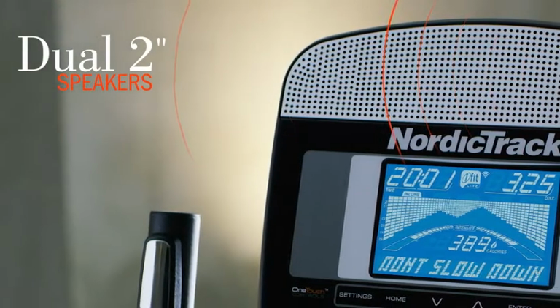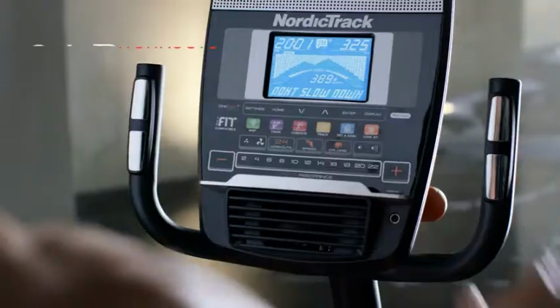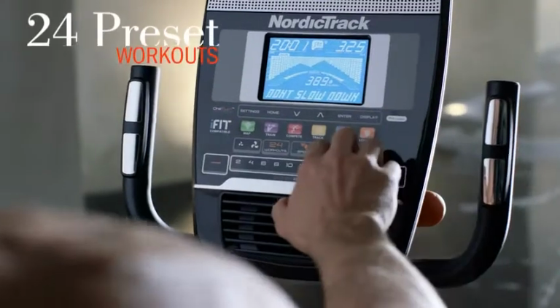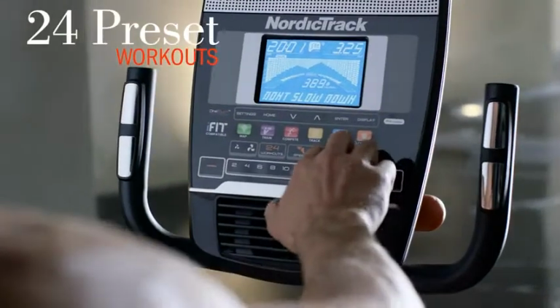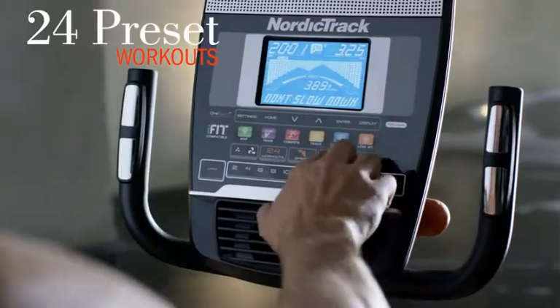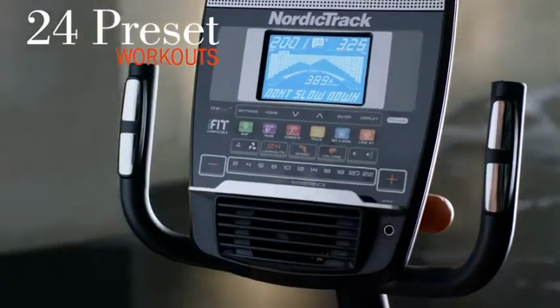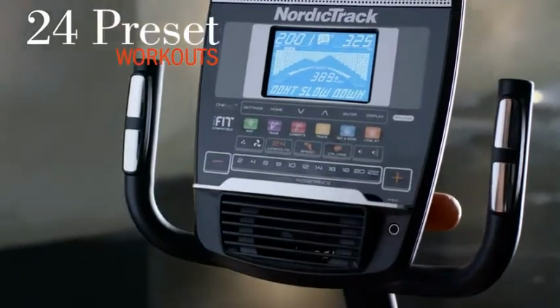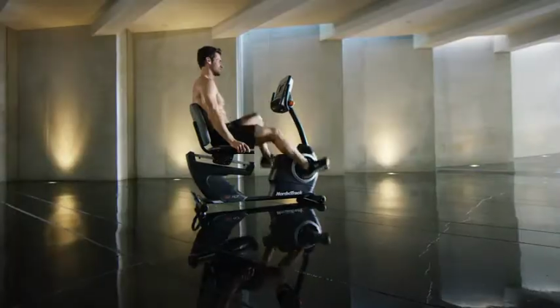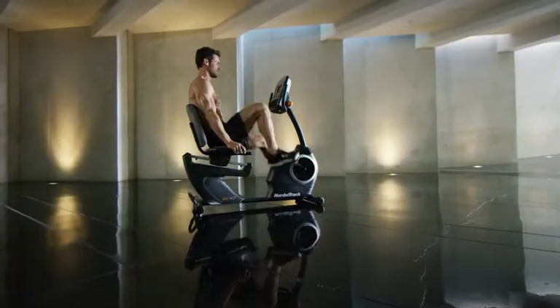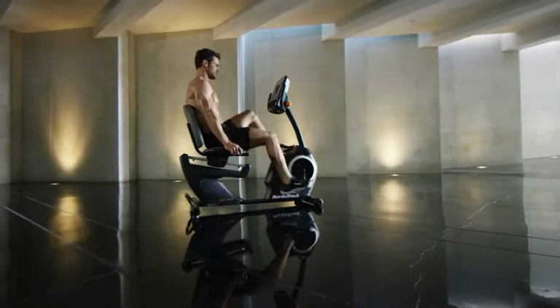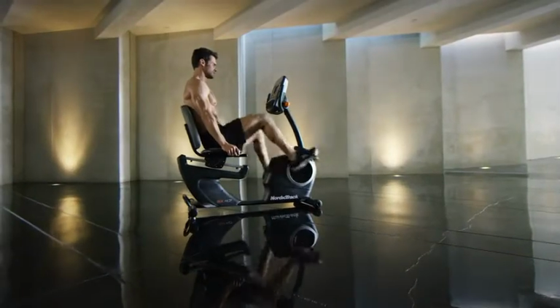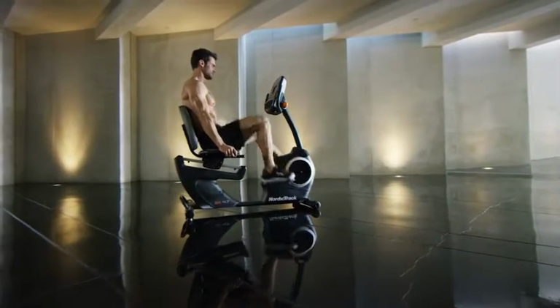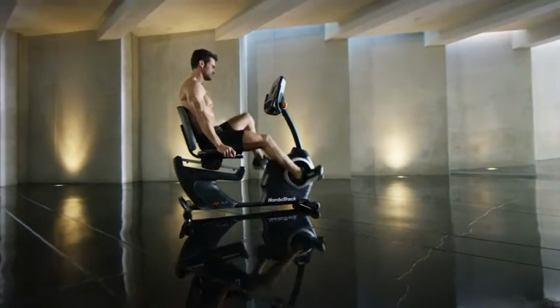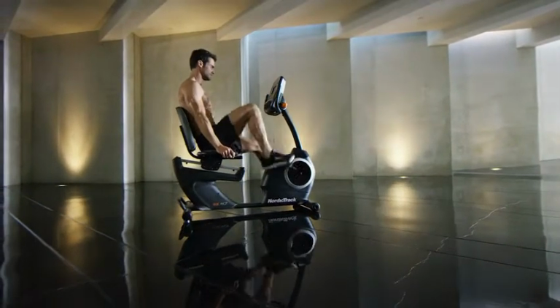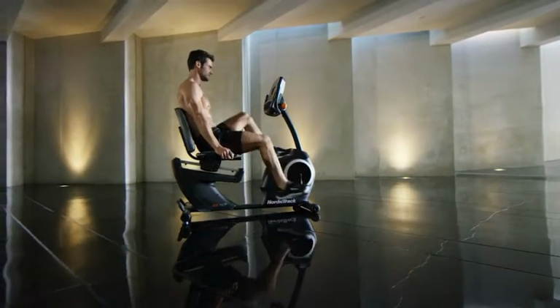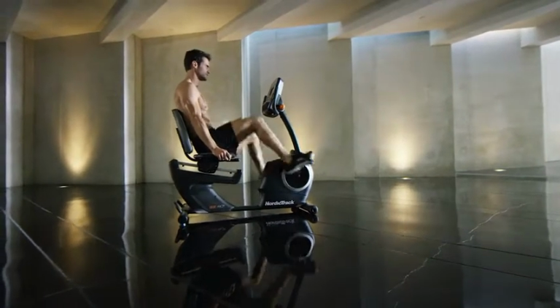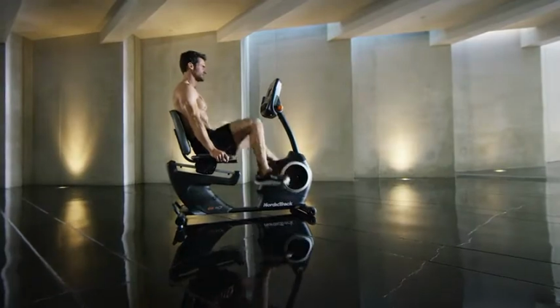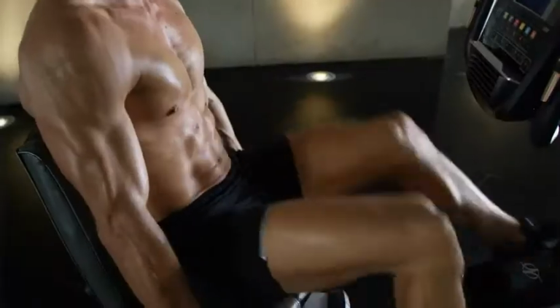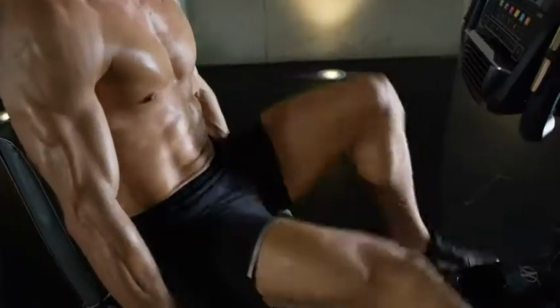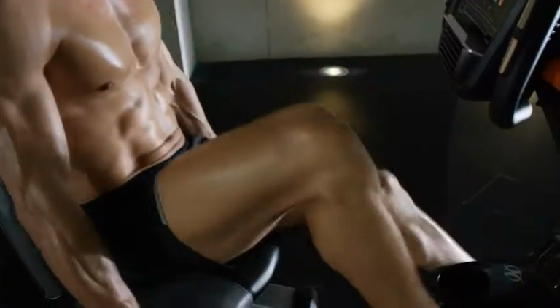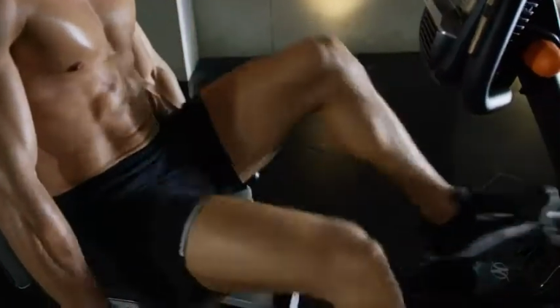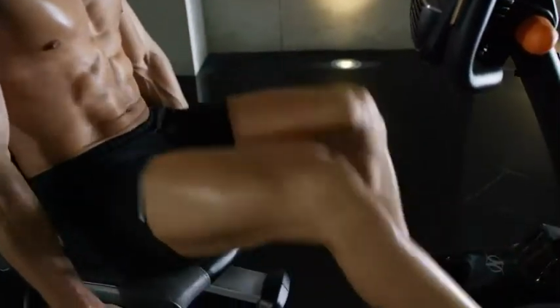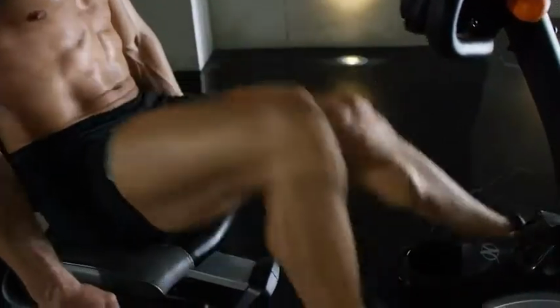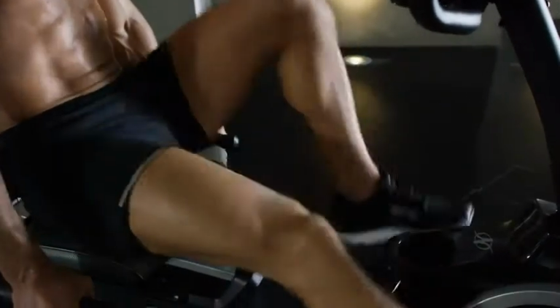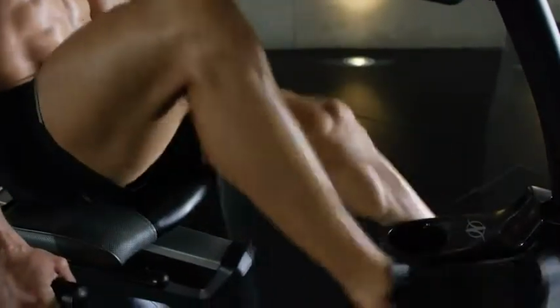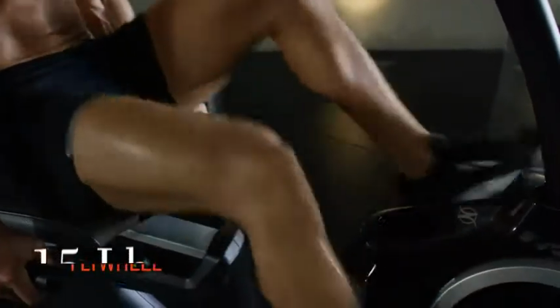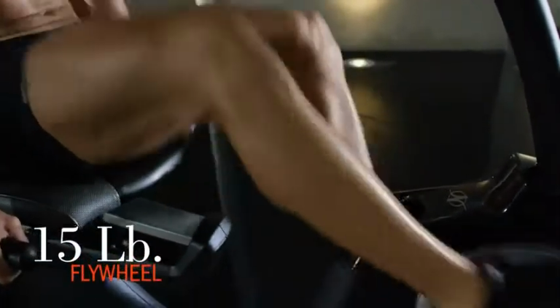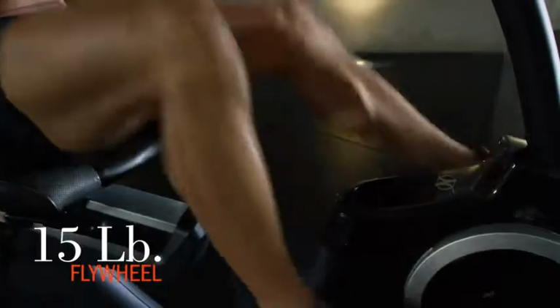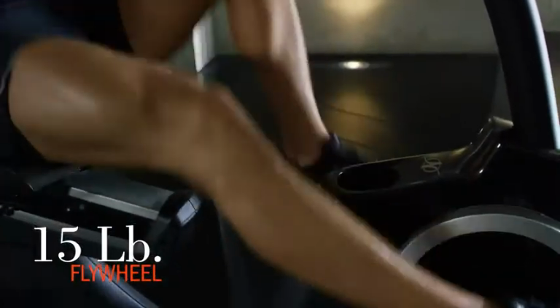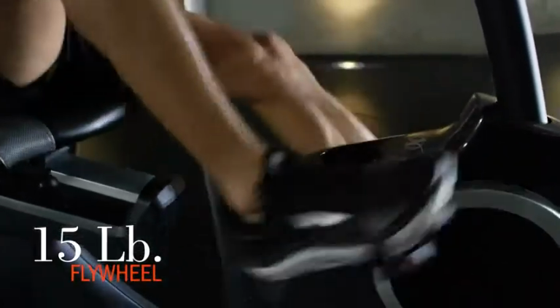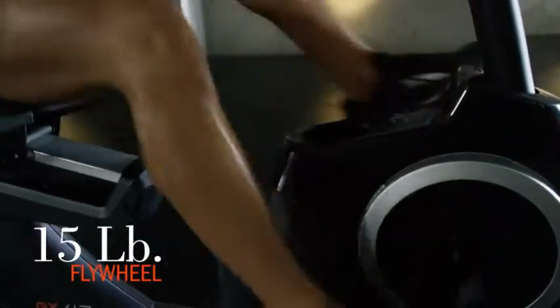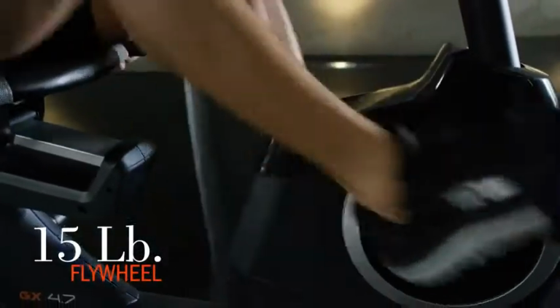With 24 preset workouts designed by personal certified trainers, you're never stuck doing the same routine. Keep your pedaling steady with a durable 15 pound flywheel that can support up to 300 pounds.